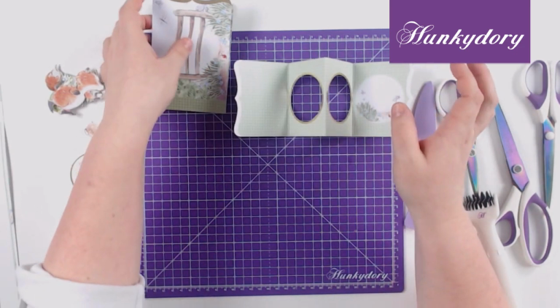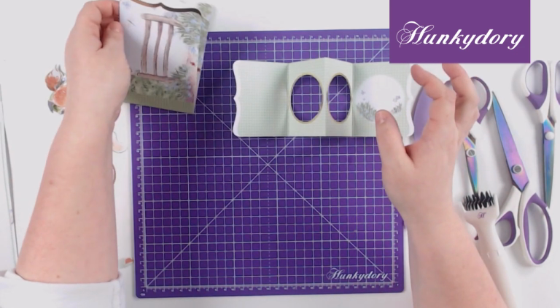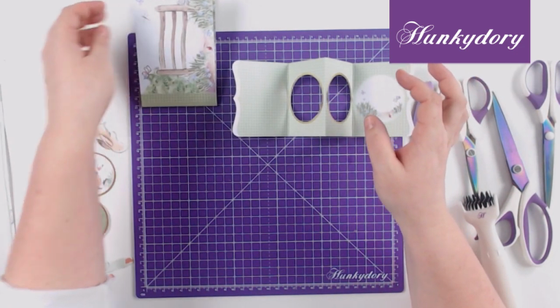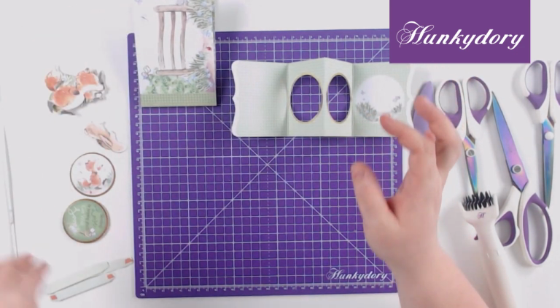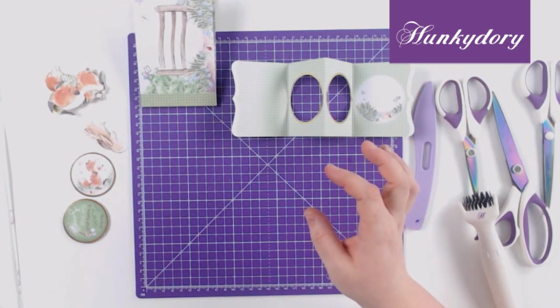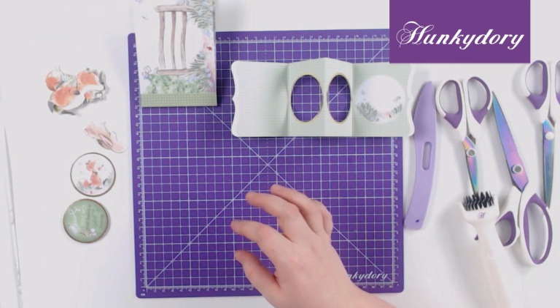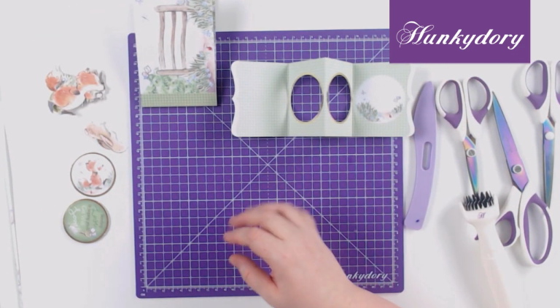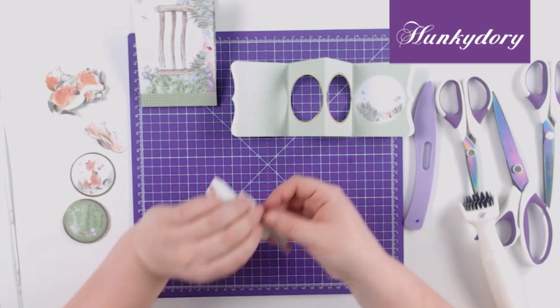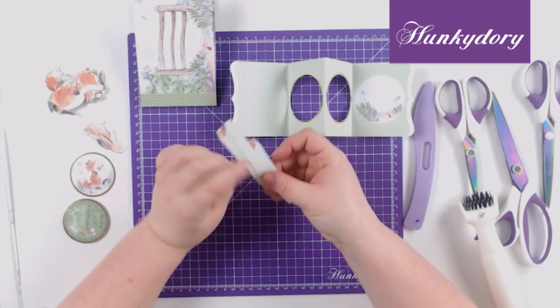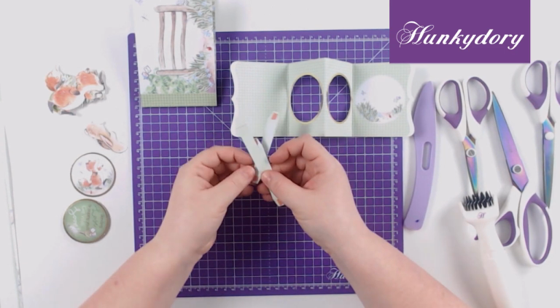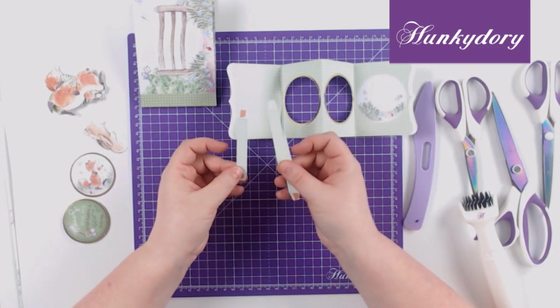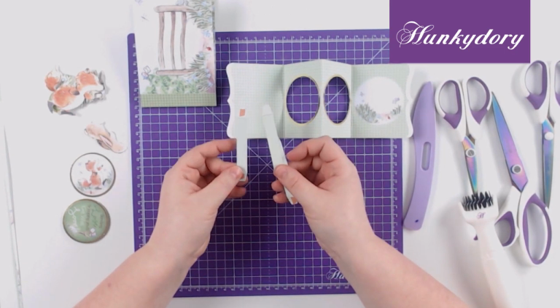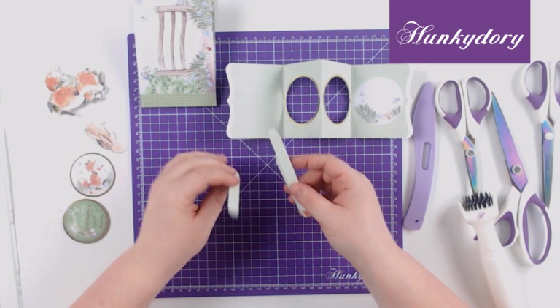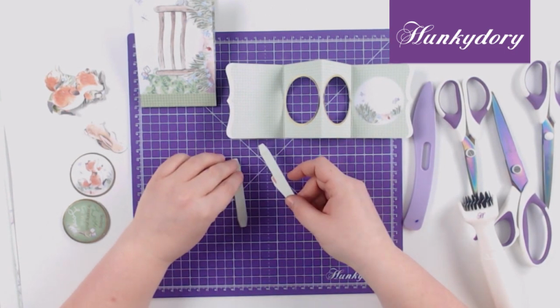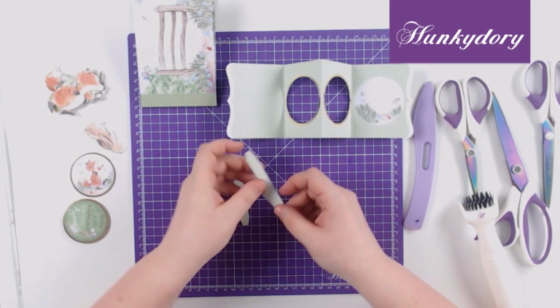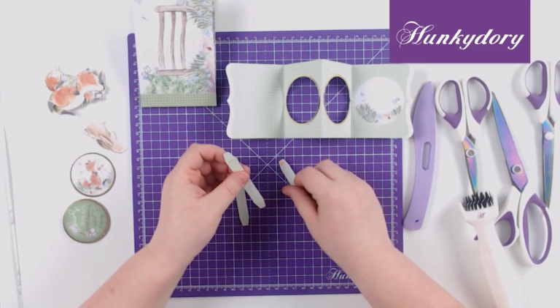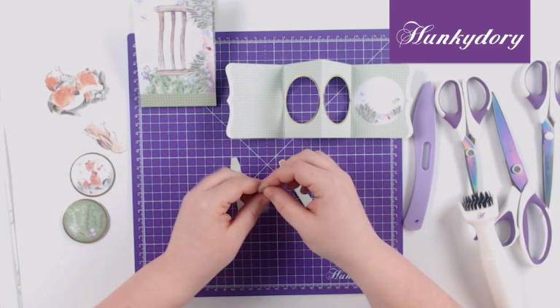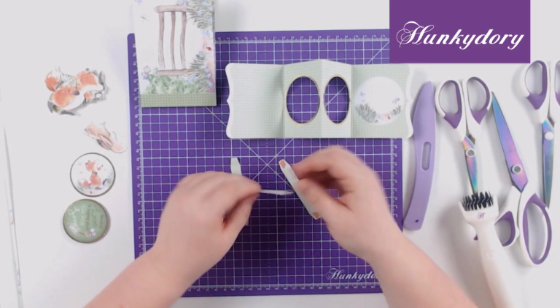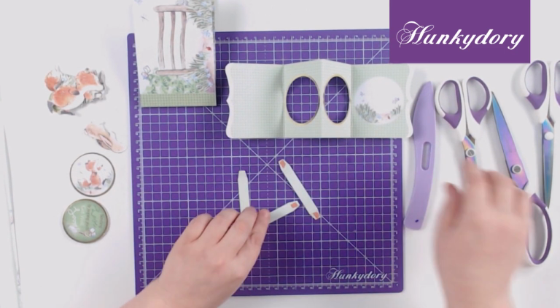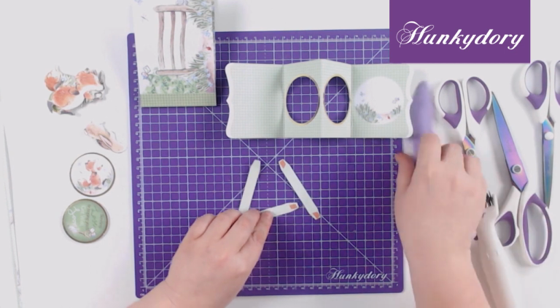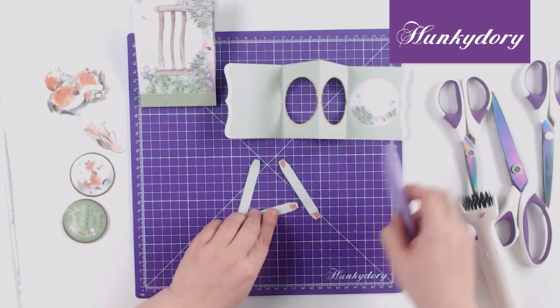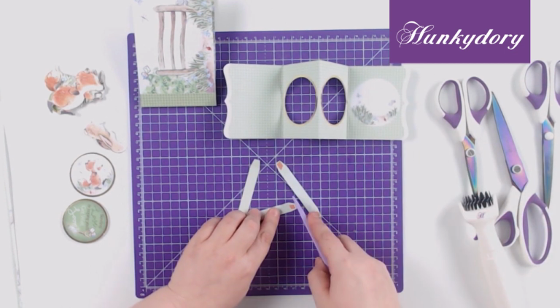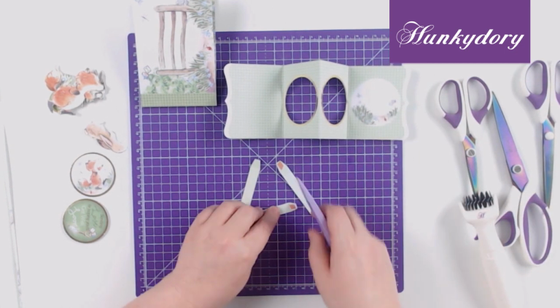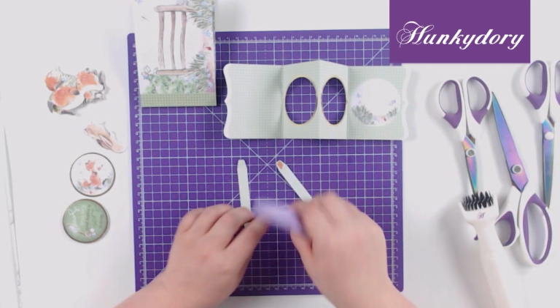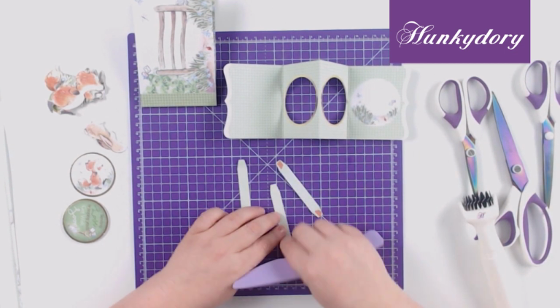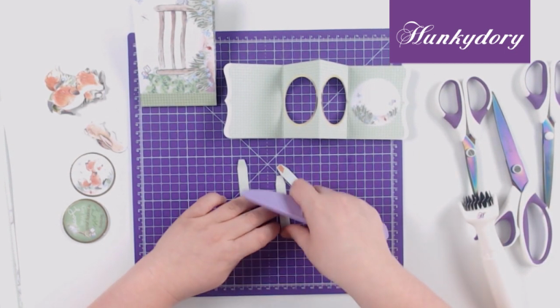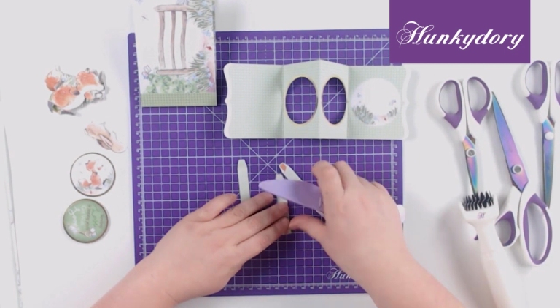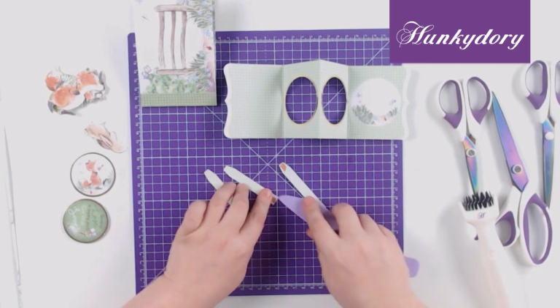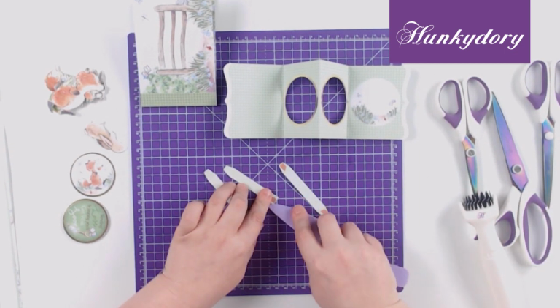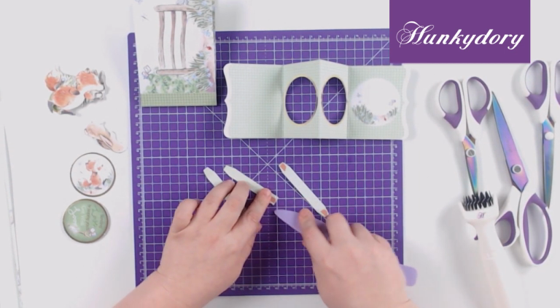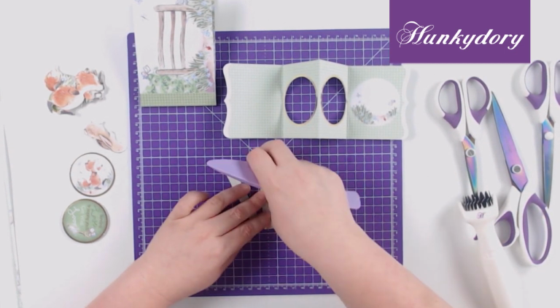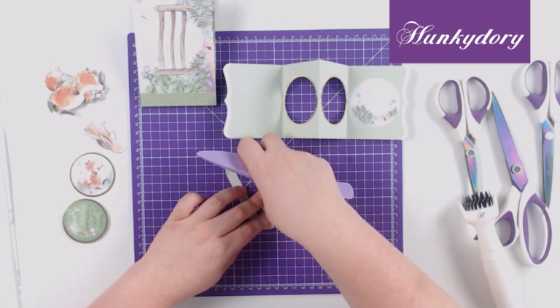So we set them aside and we take our three dividers — they also come out of your sheet — and we score in the folds. I've pre-taped these ready to use.